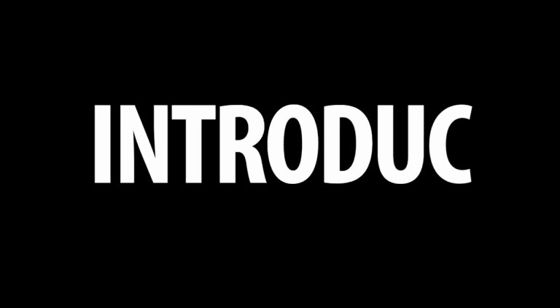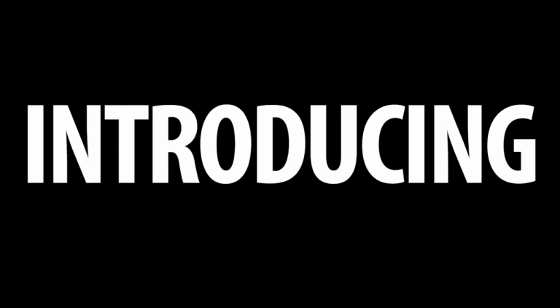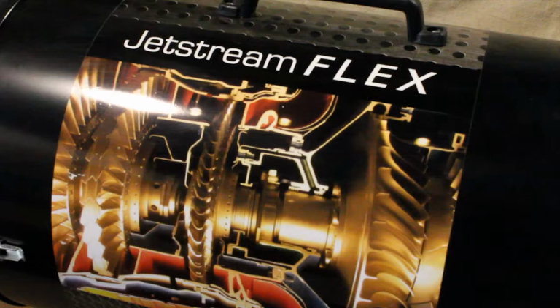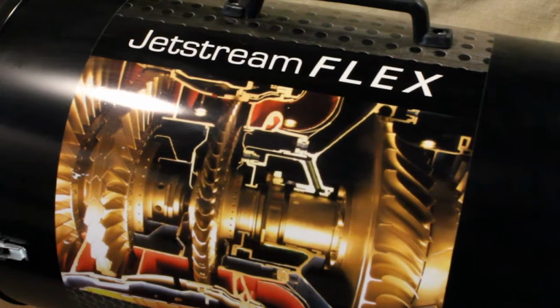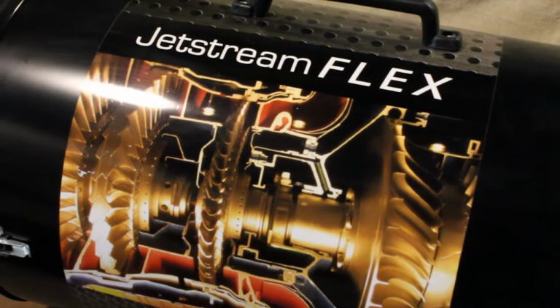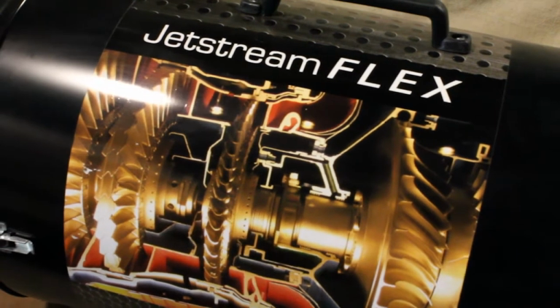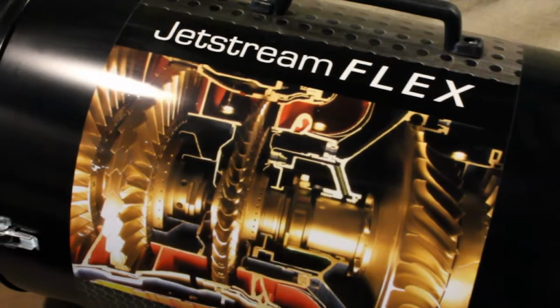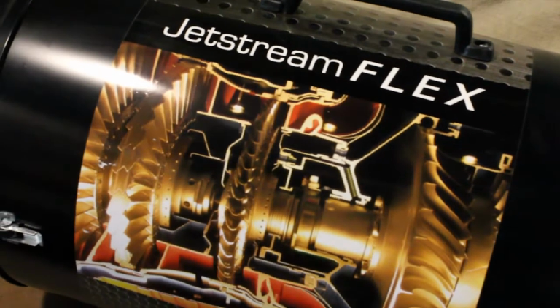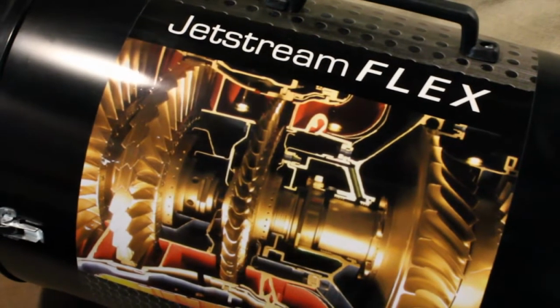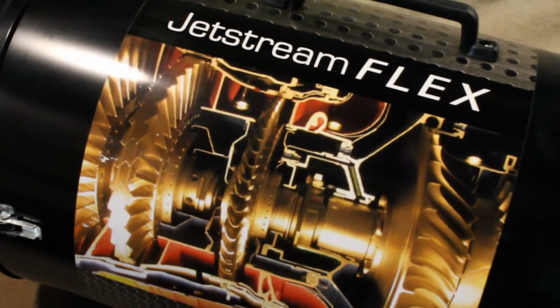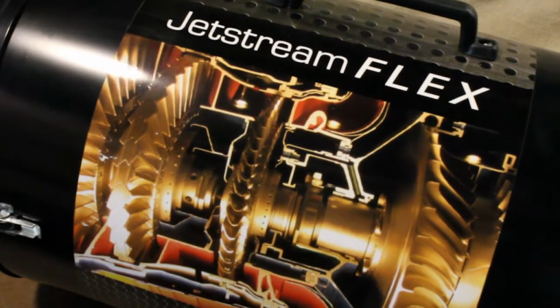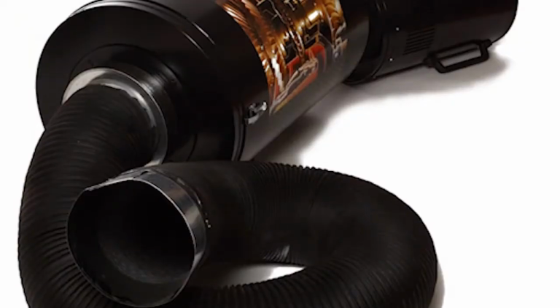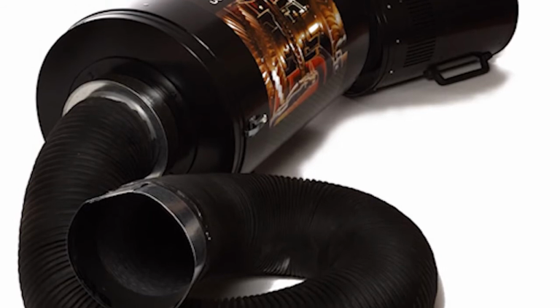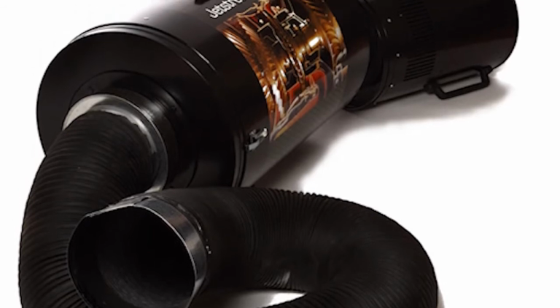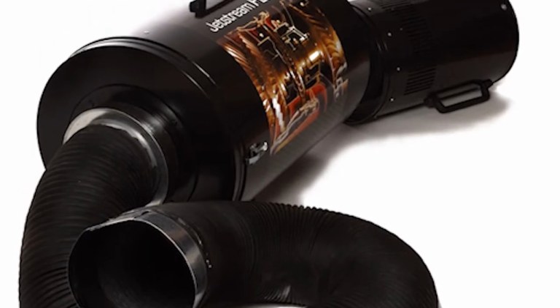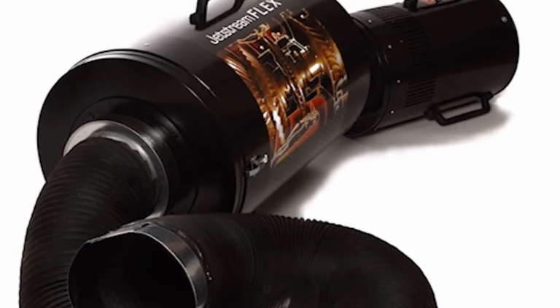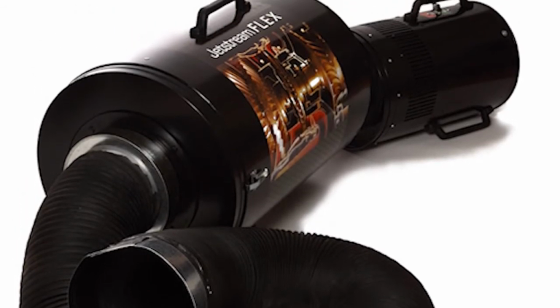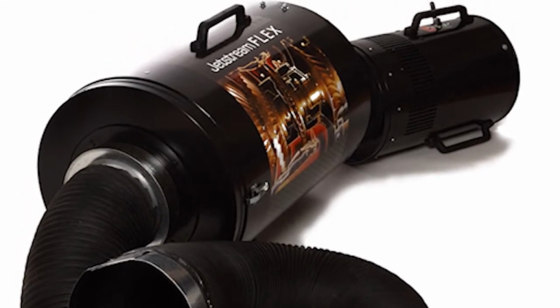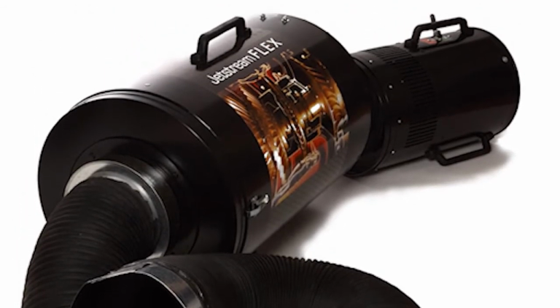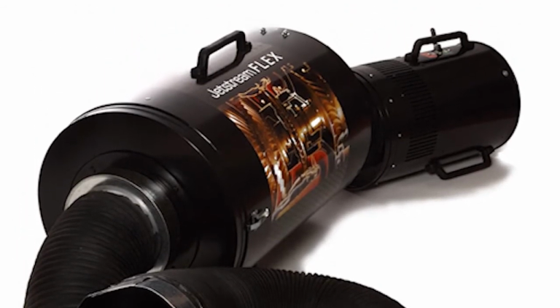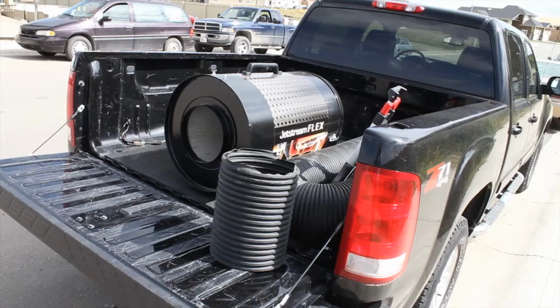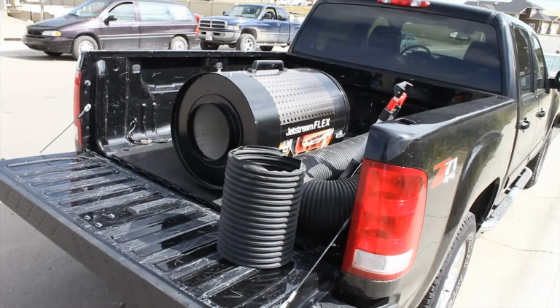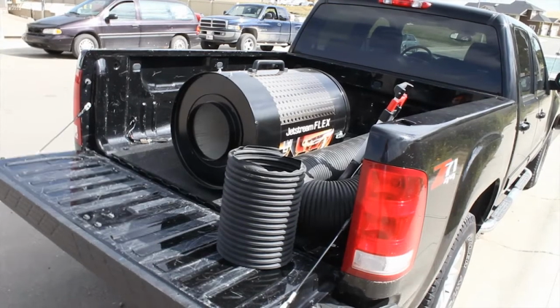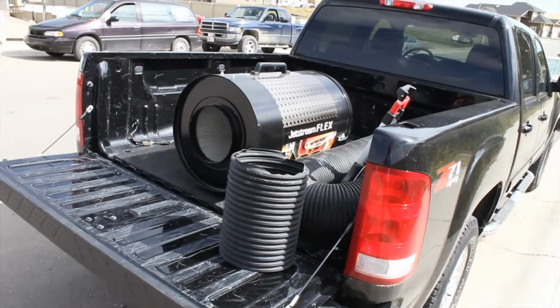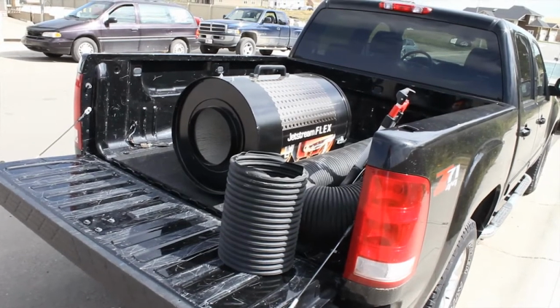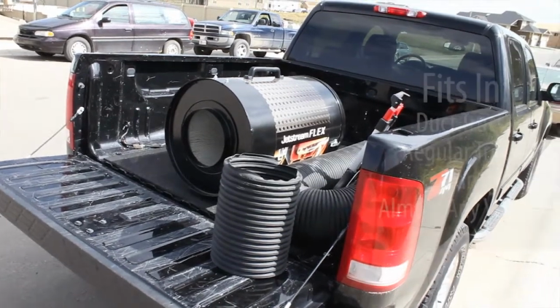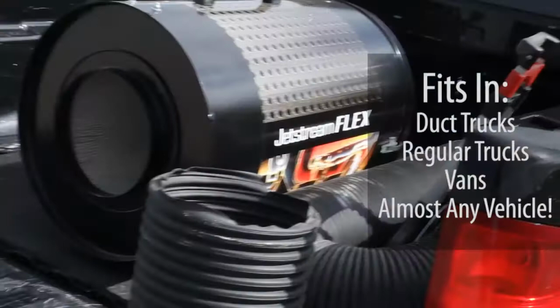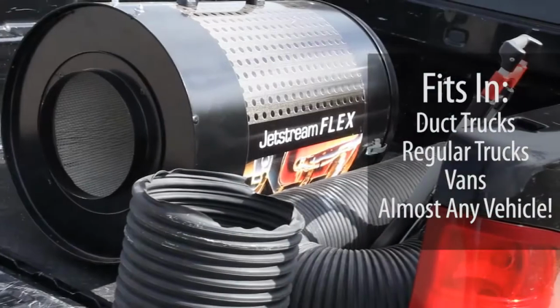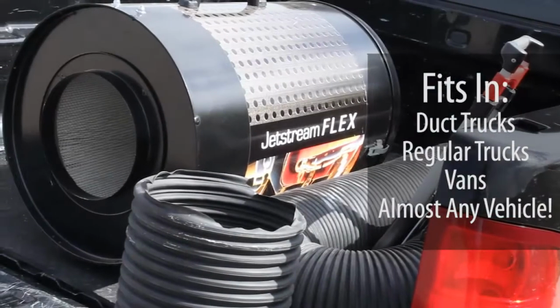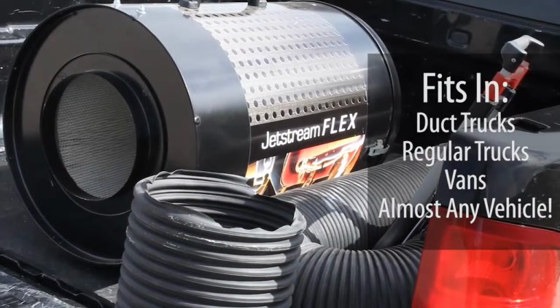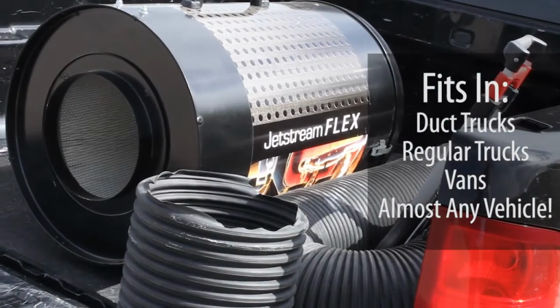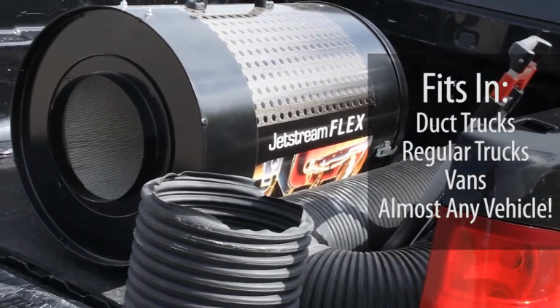Introducing the Jetstream Flex with strong, powerful suction. Great for a multitude of applications. It can be broken down for easy transport and storage in most duct trucks.